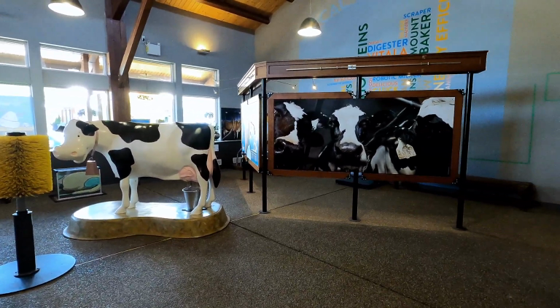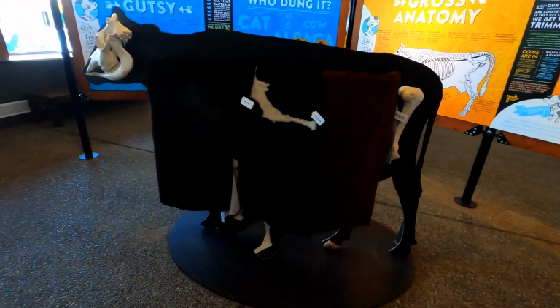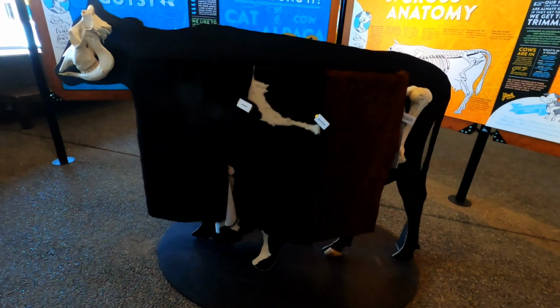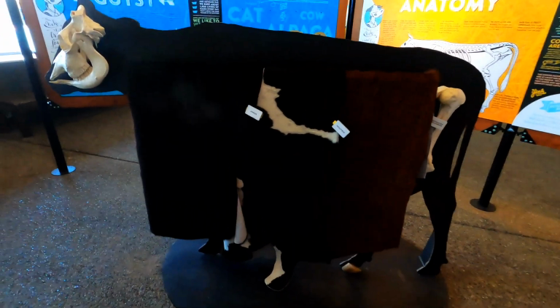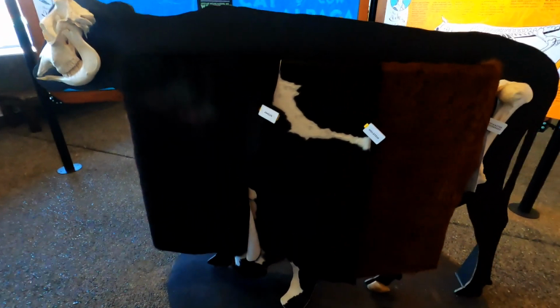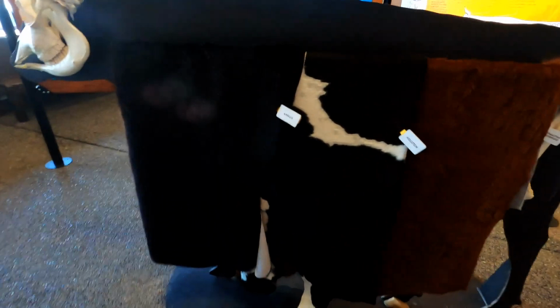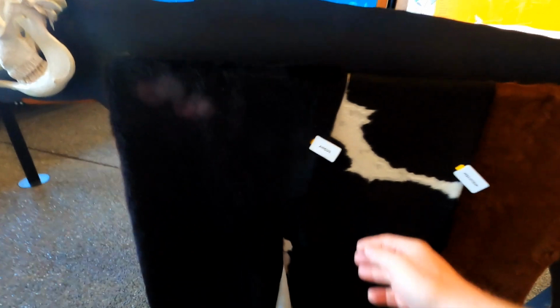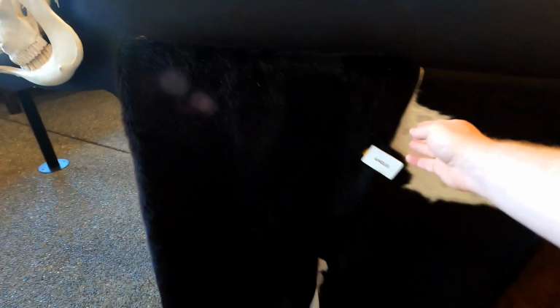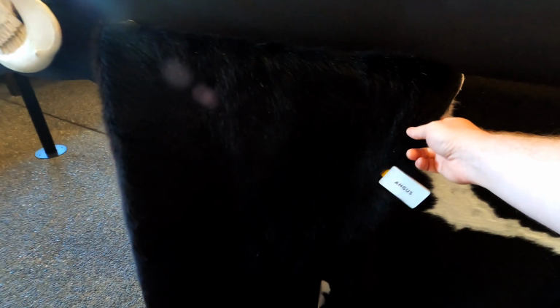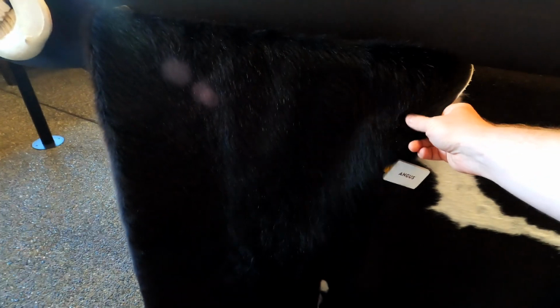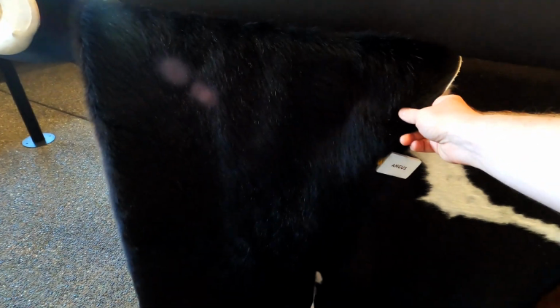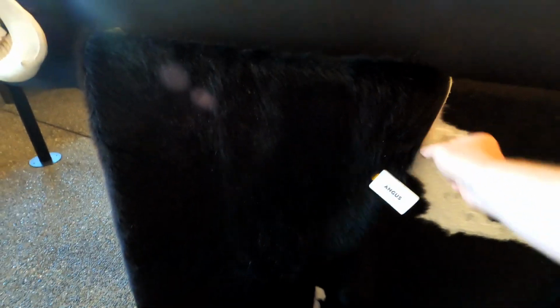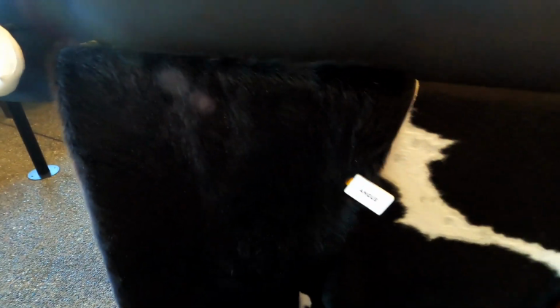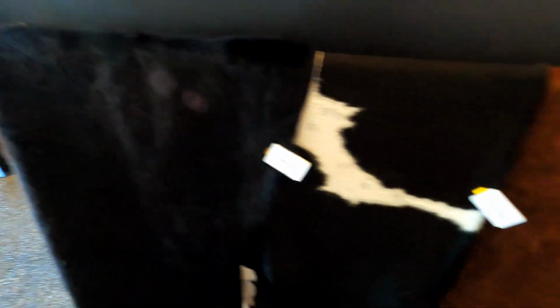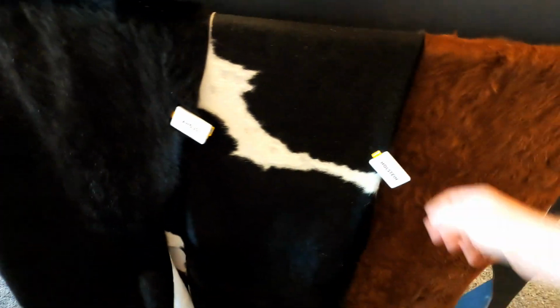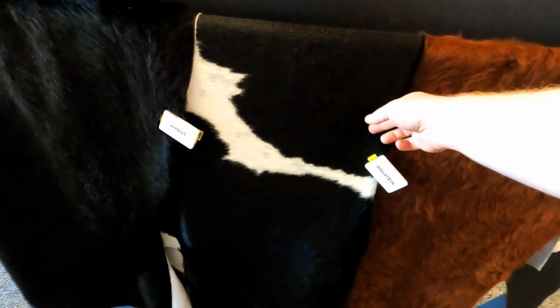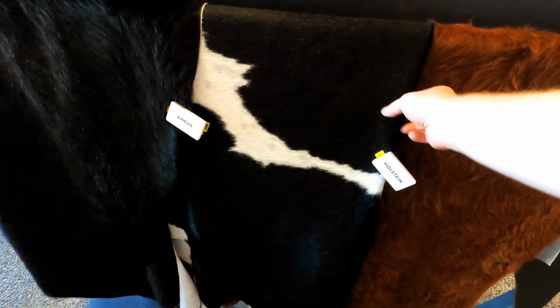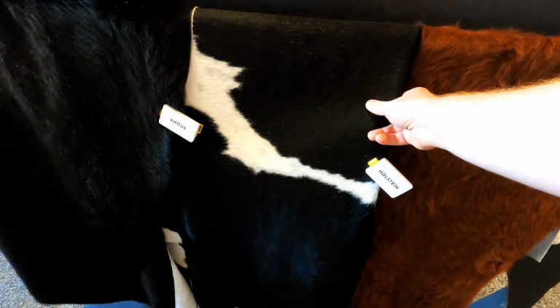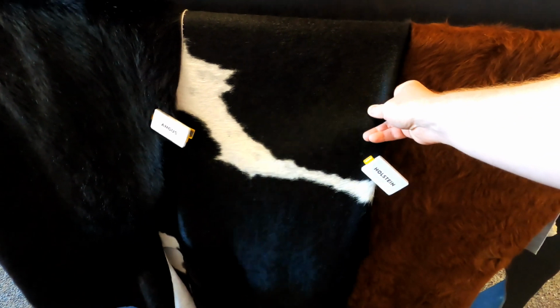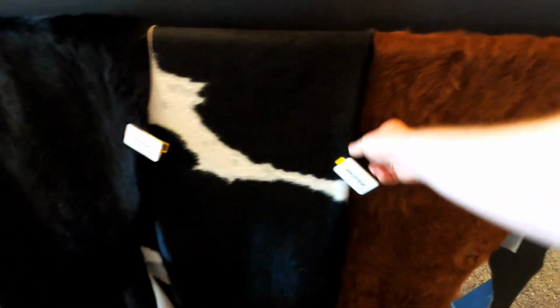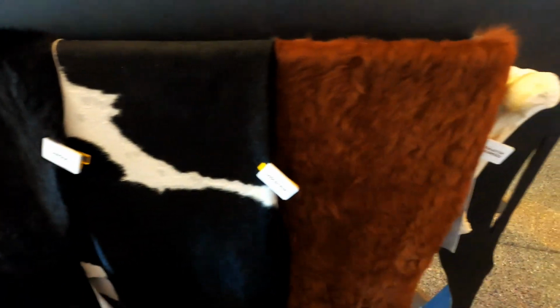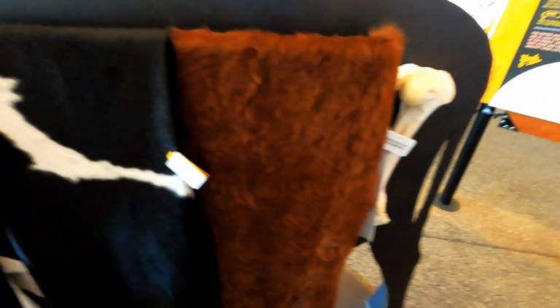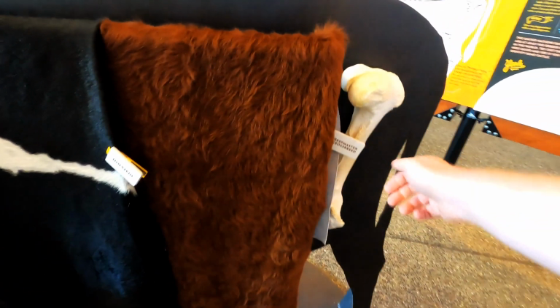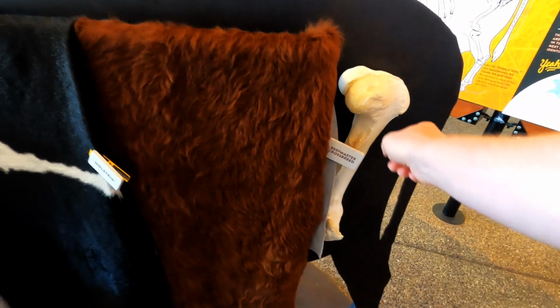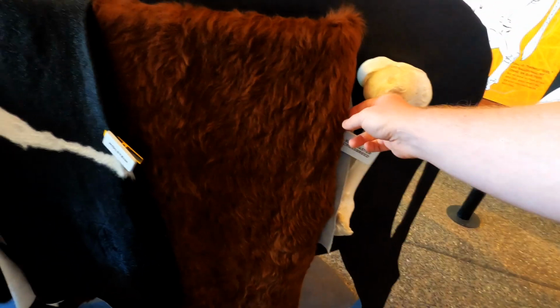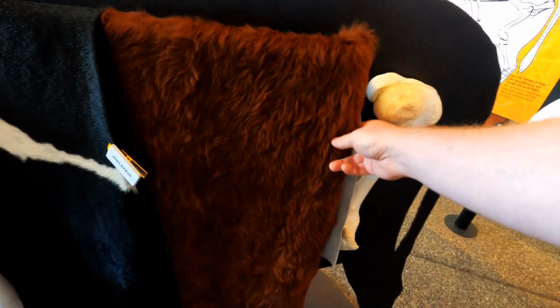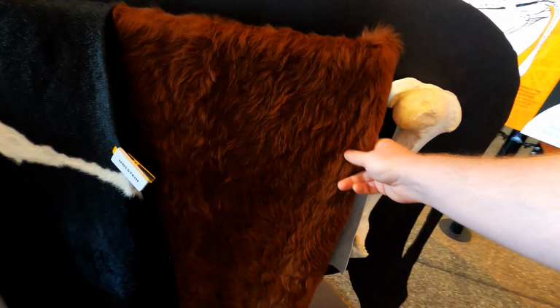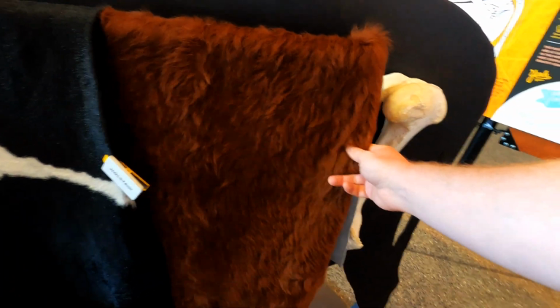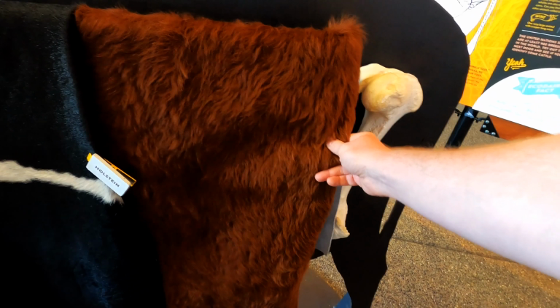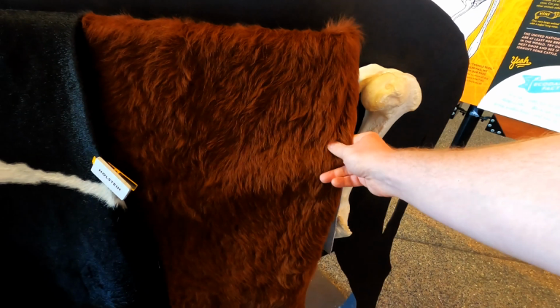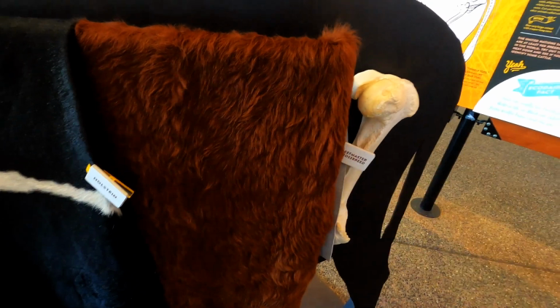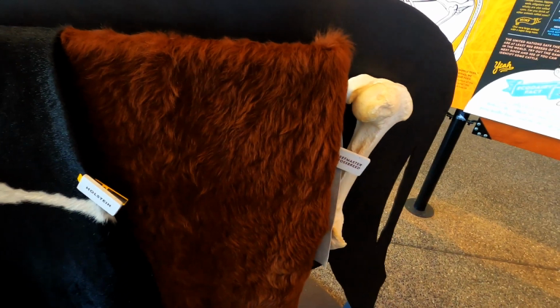Here you can see the different kinds of cow hides. There's an Angus — Black Angus — and a Holstein right there, and this is a Beefmaster Frostbree. That one looks a little shaggier than the others.